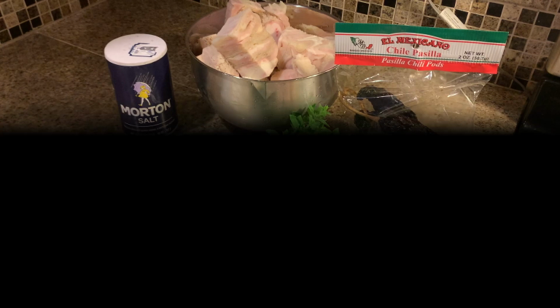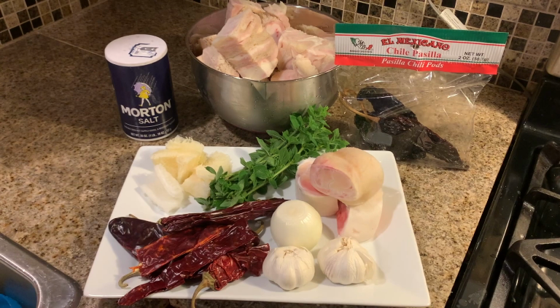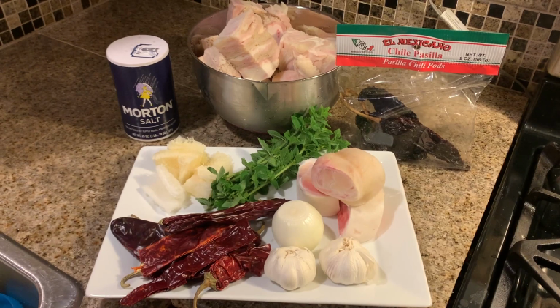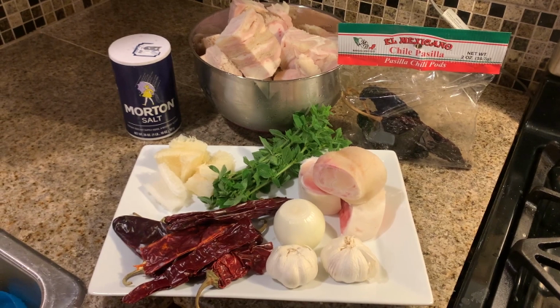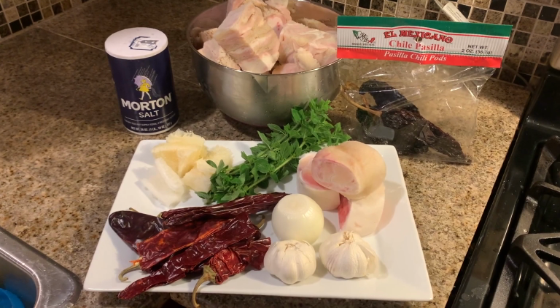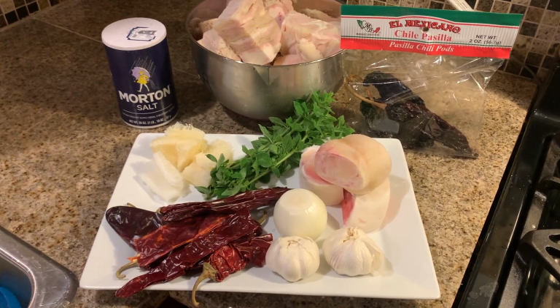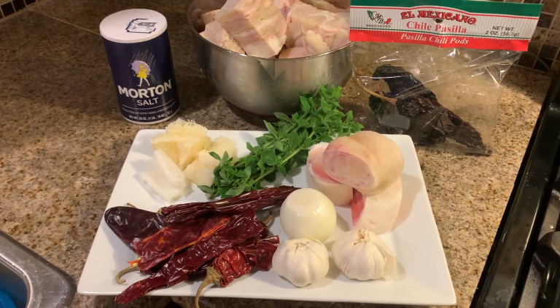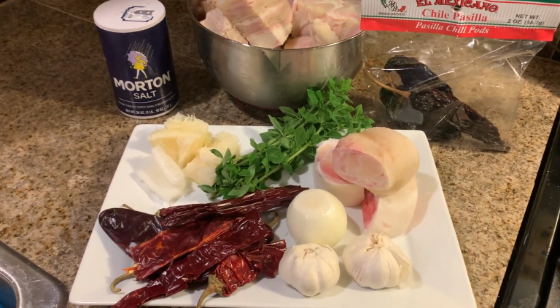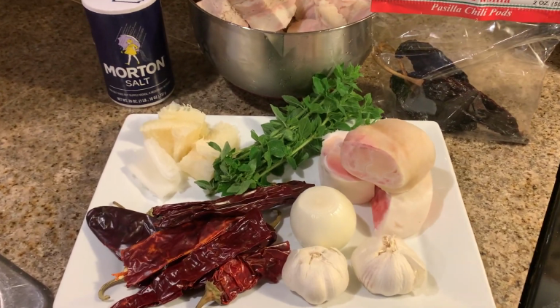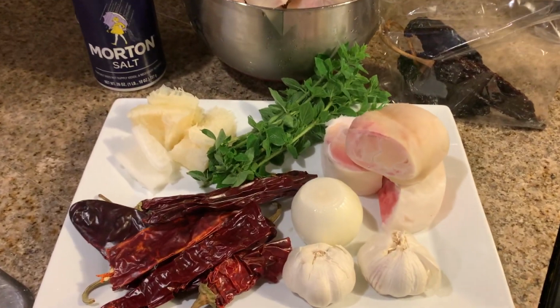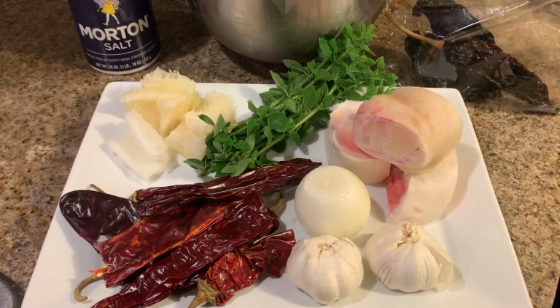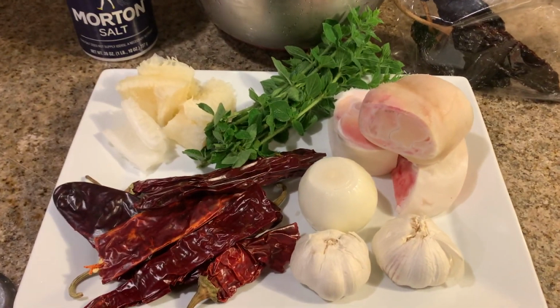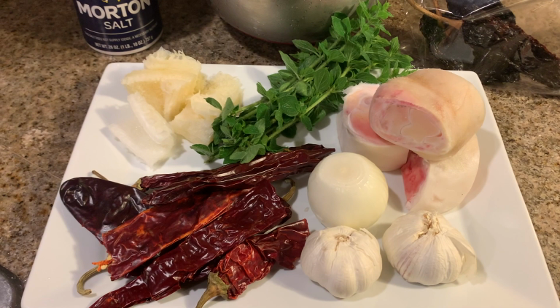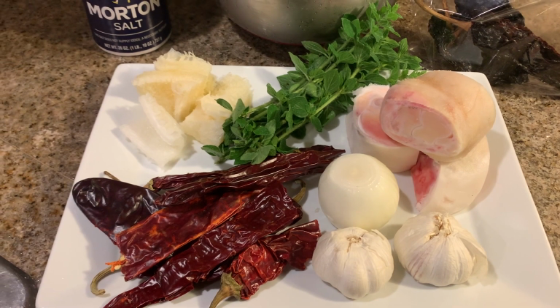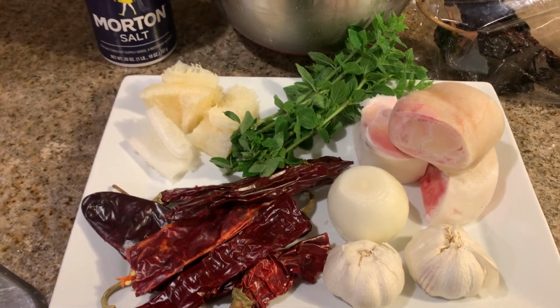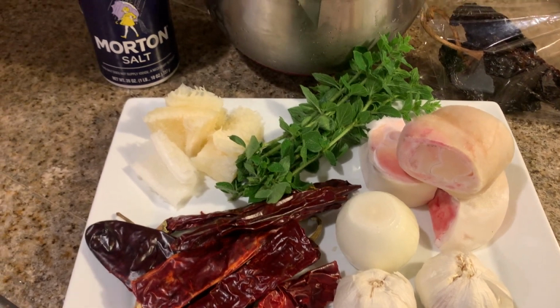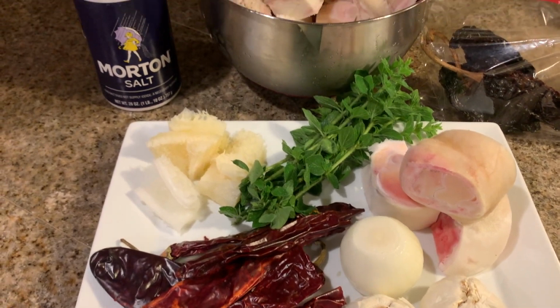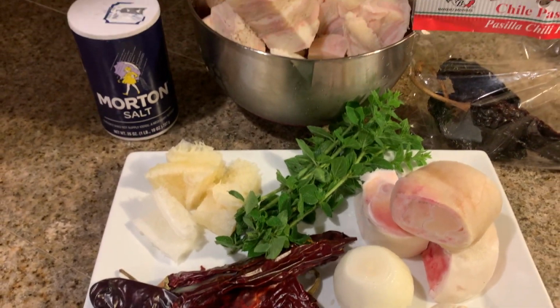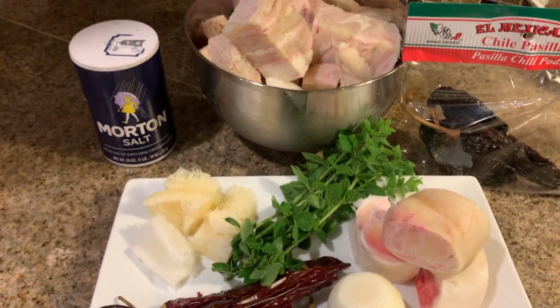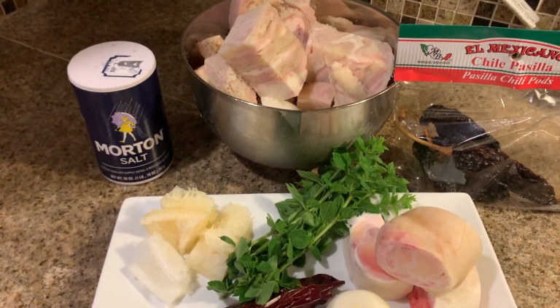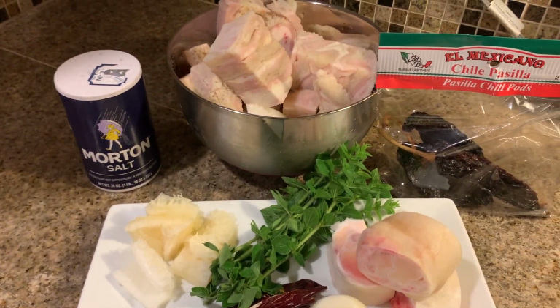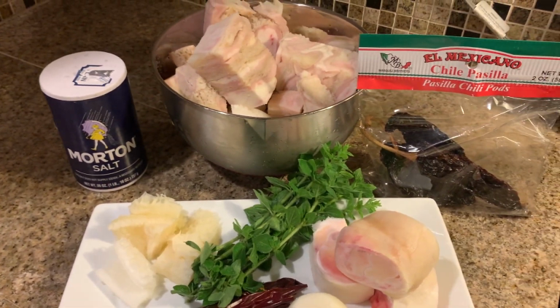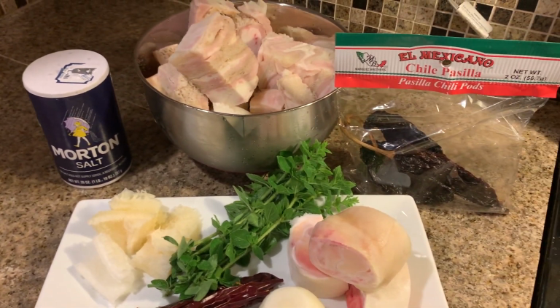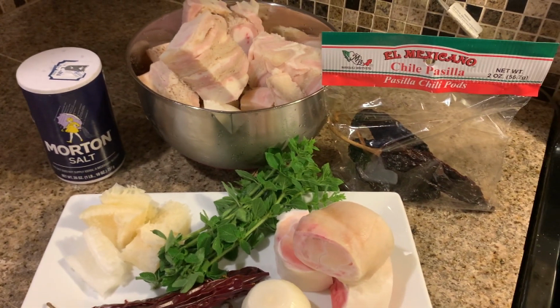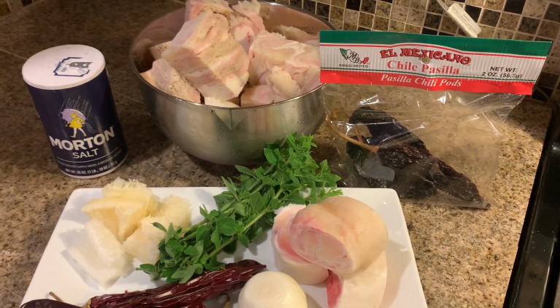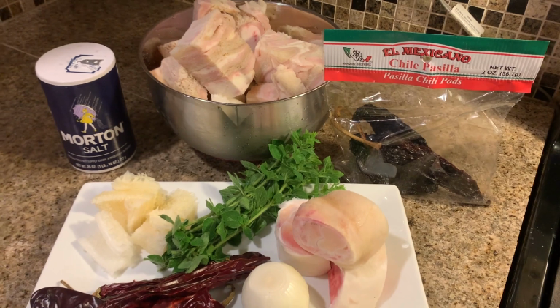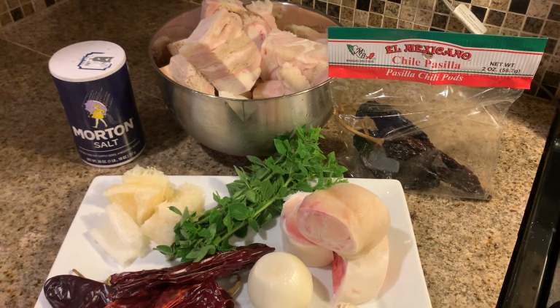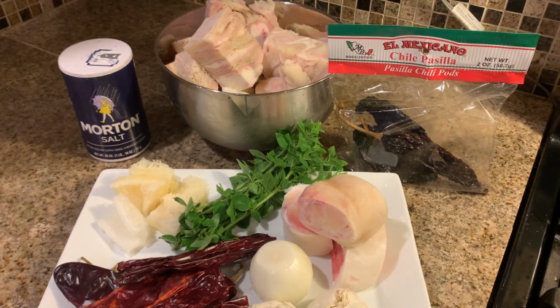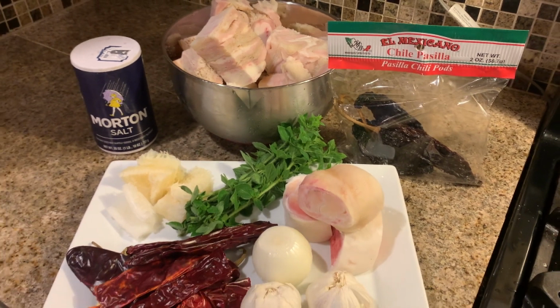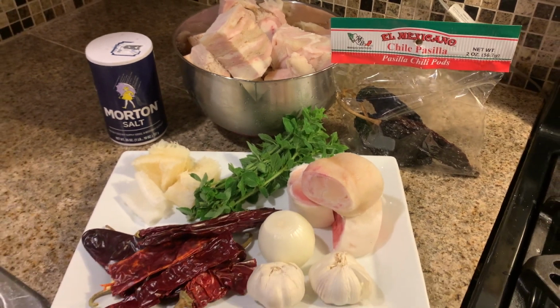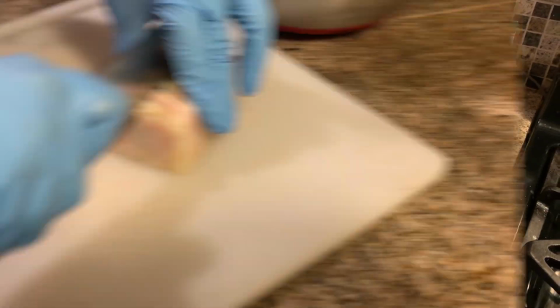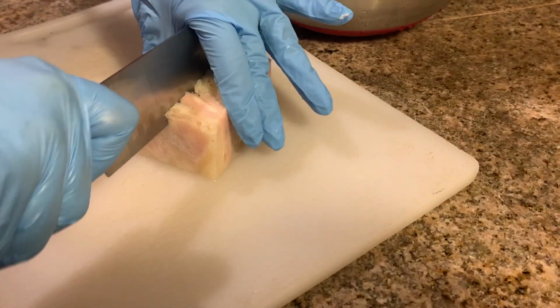Hey guys, welcome back to another weekly recipe here on my channel. Today I am going to be showing you how I make my menudo. This is Mexican tripe soup, so if you'd like to learn, please keep on watching. Let's get started.